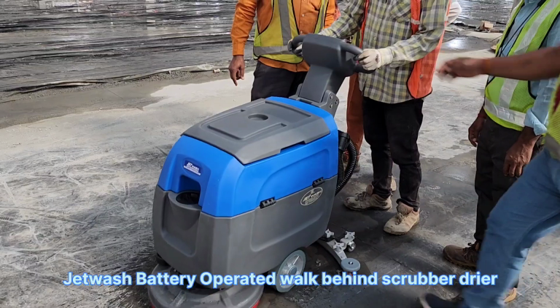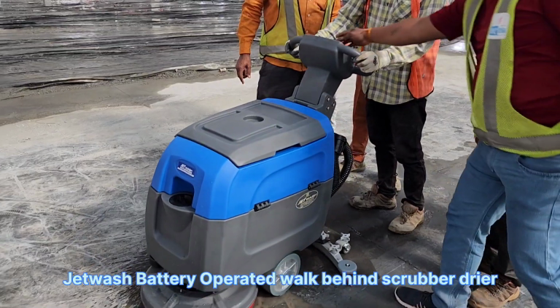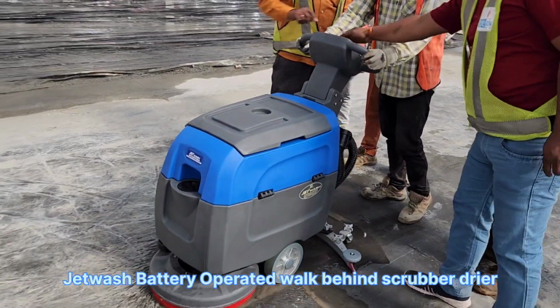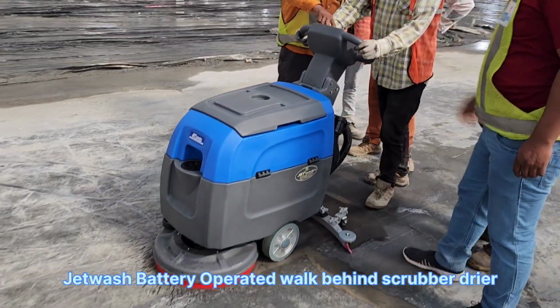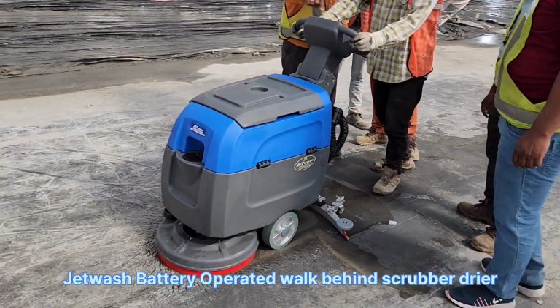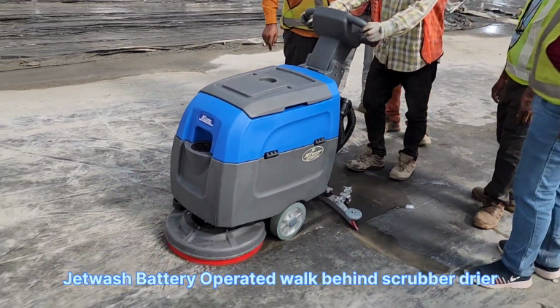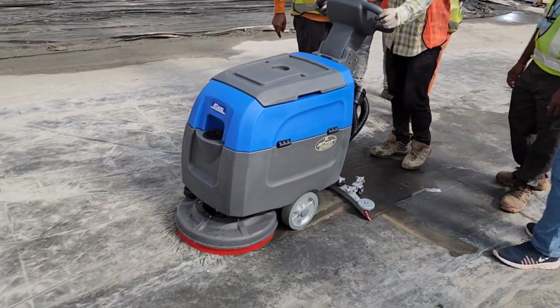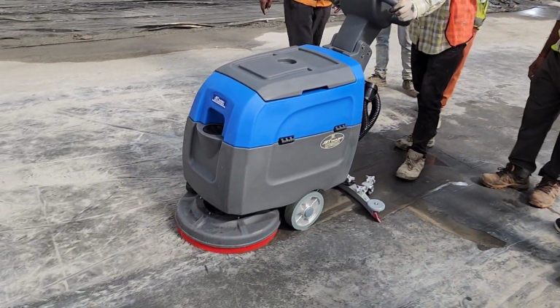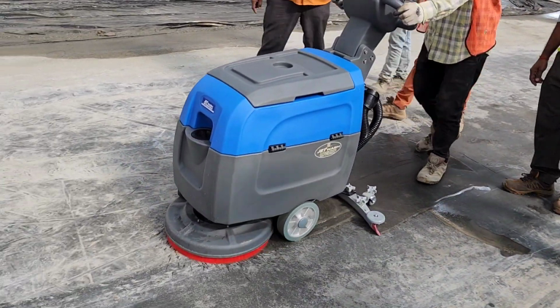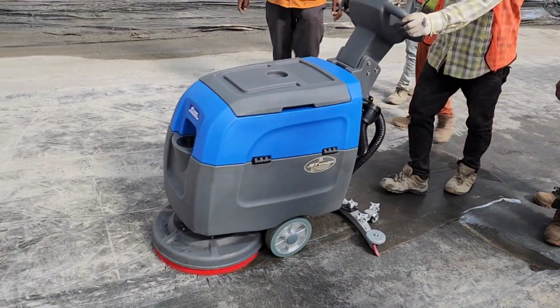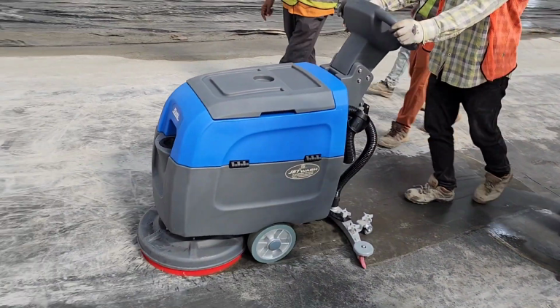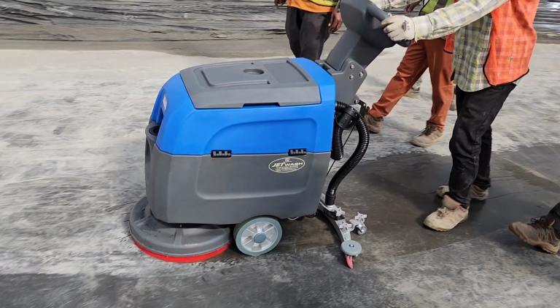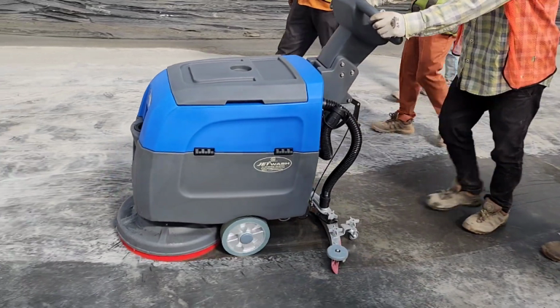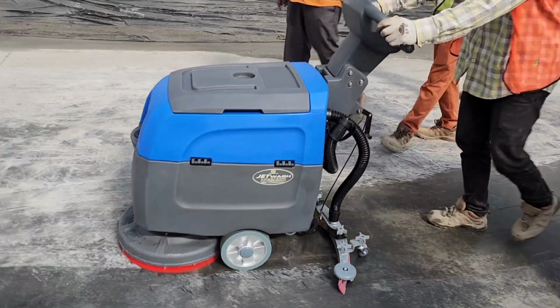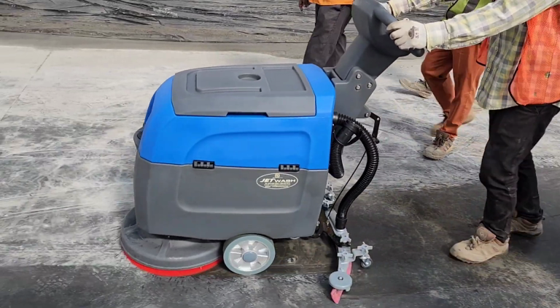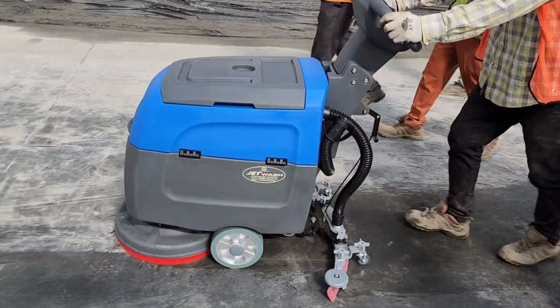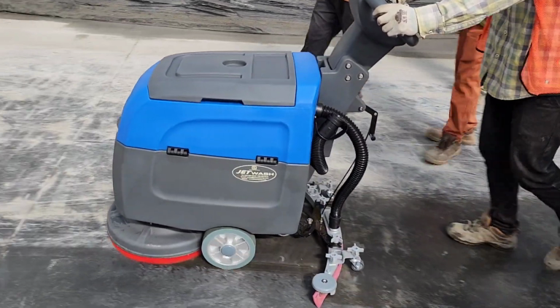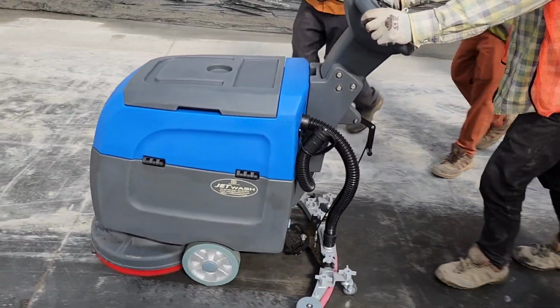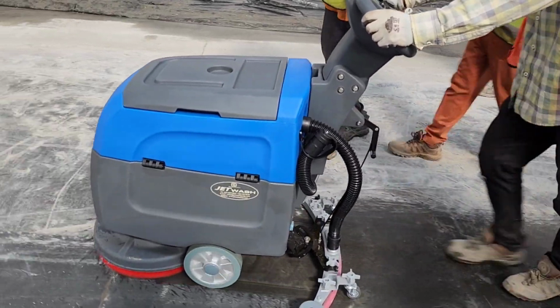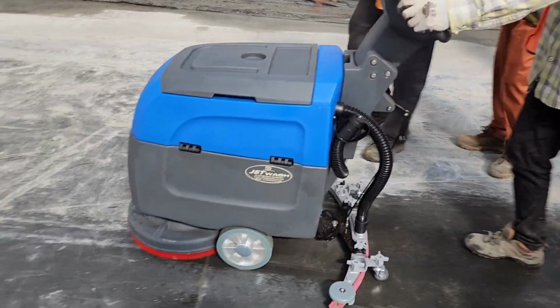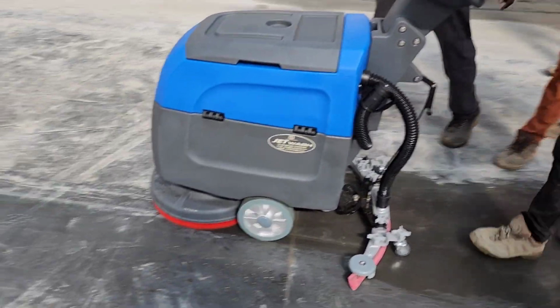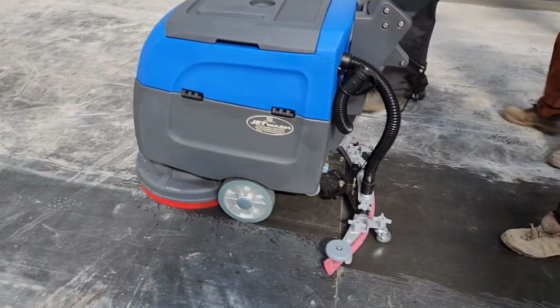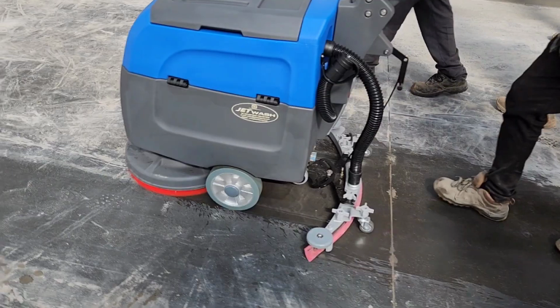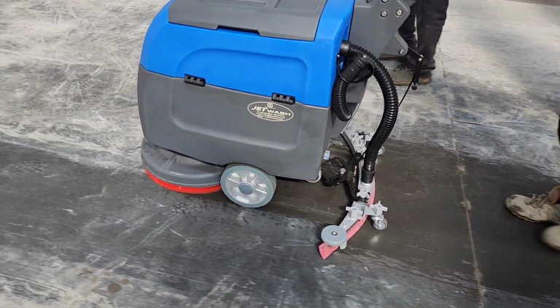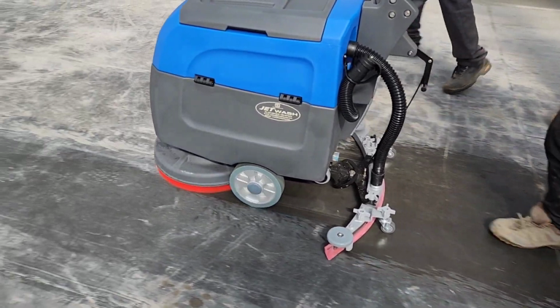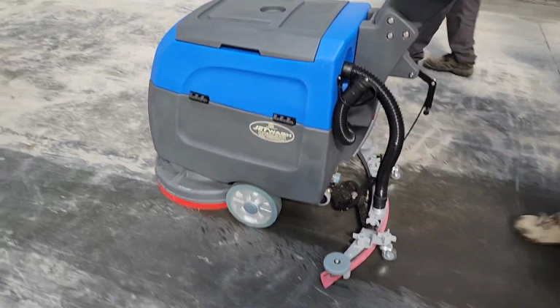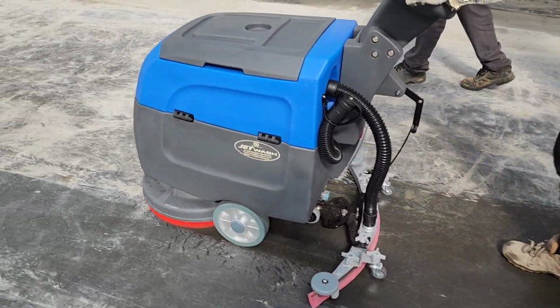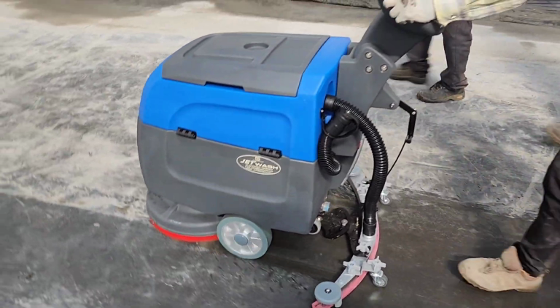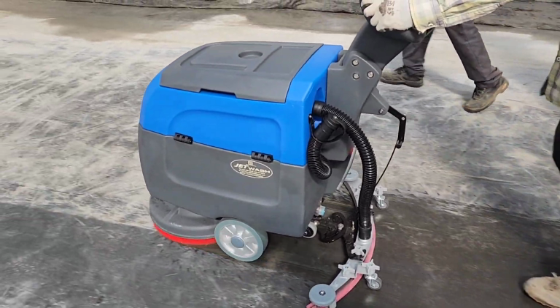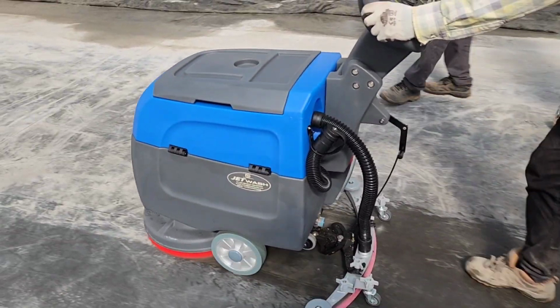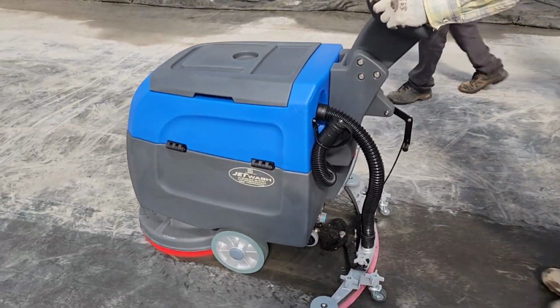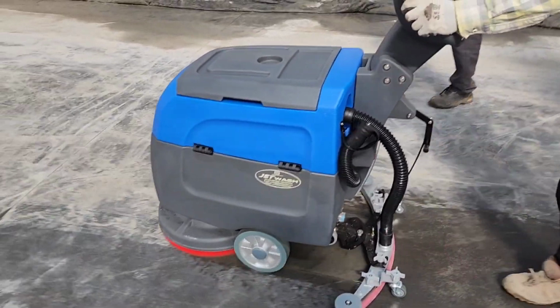Jet wash work behind battery operated scrubber dryer machine using for warehouses, malls, airports, railway station and many other floor cleaning process.